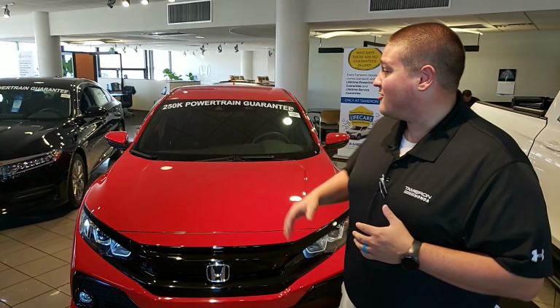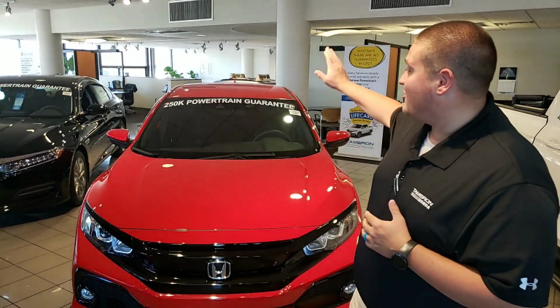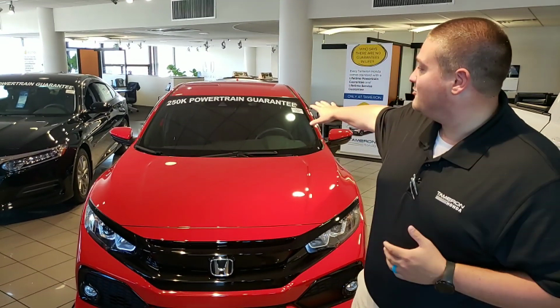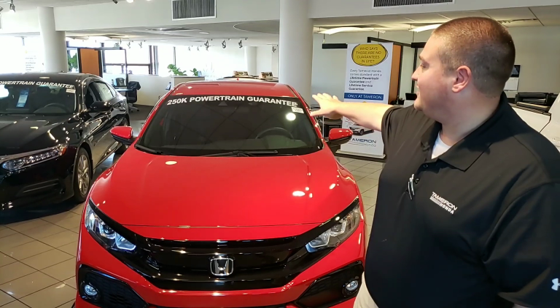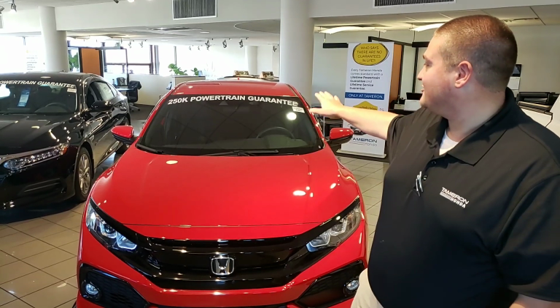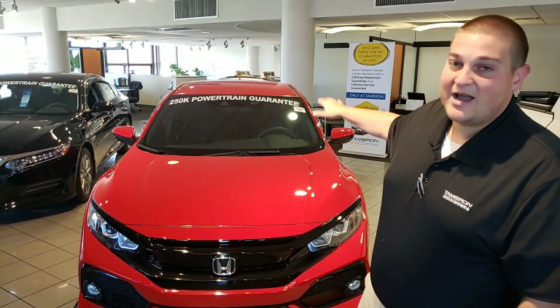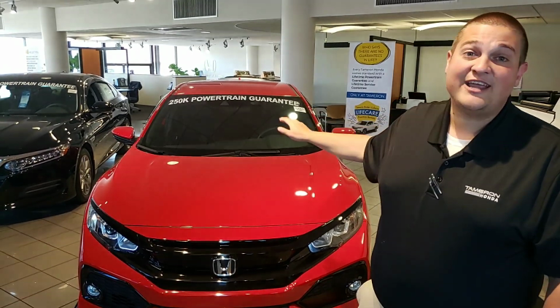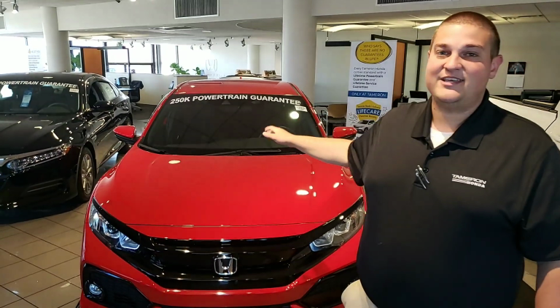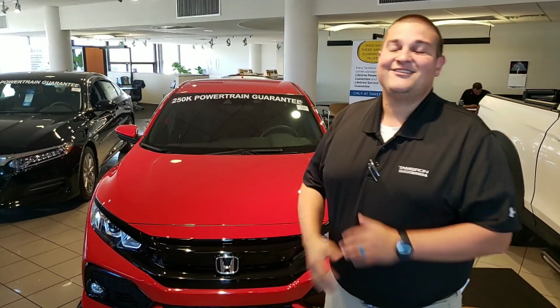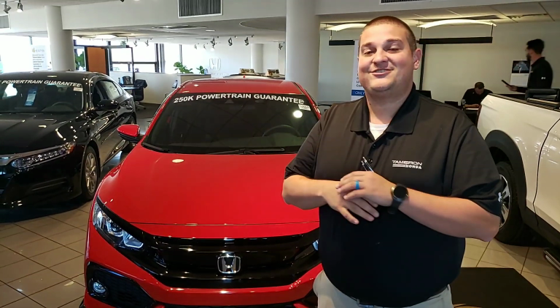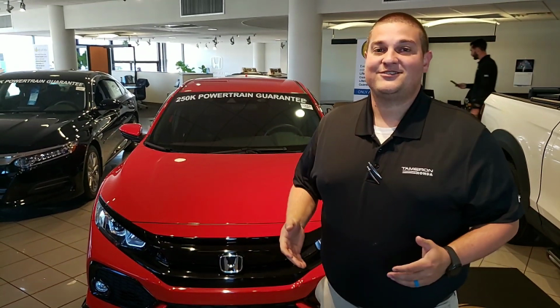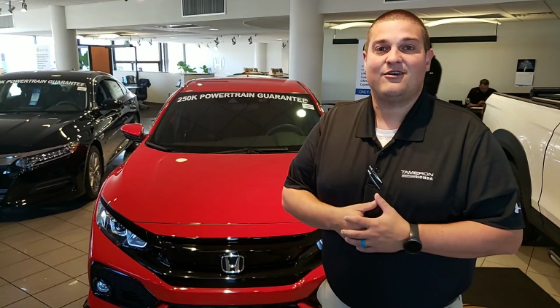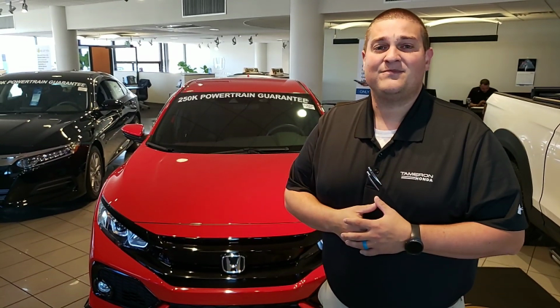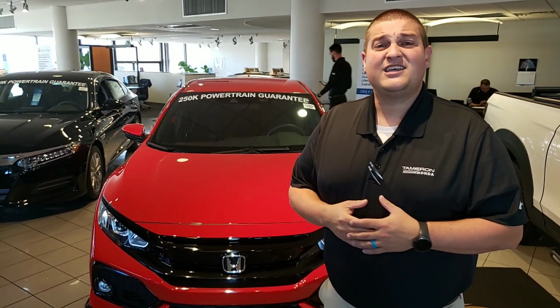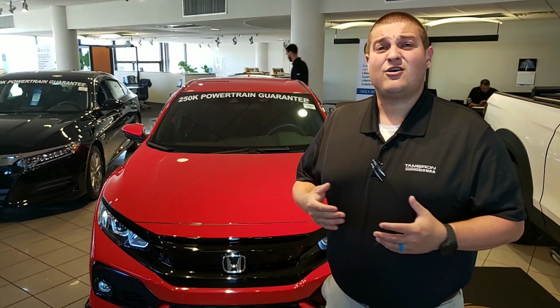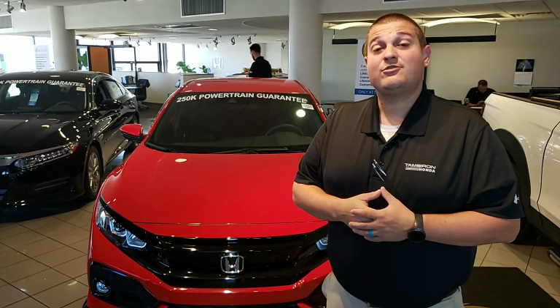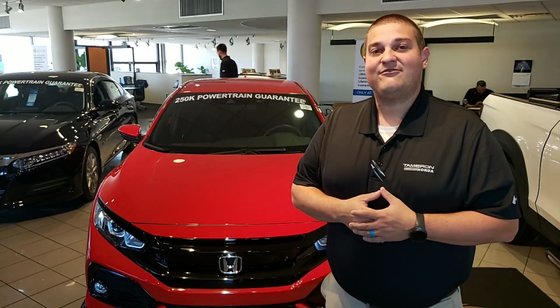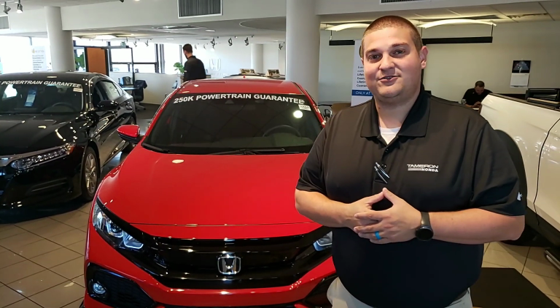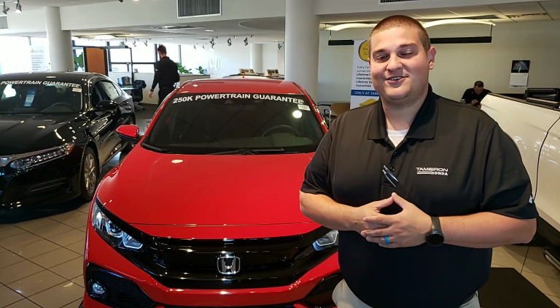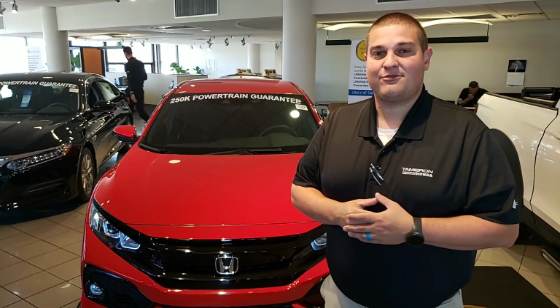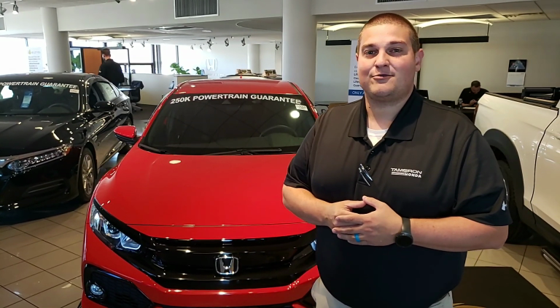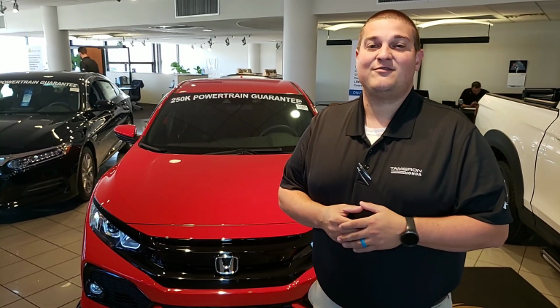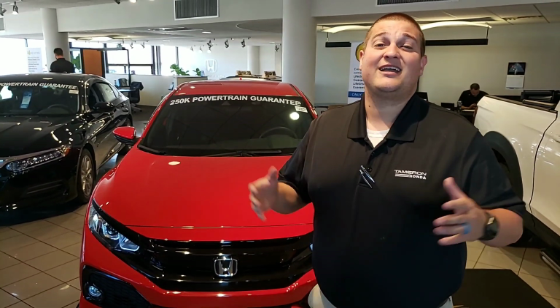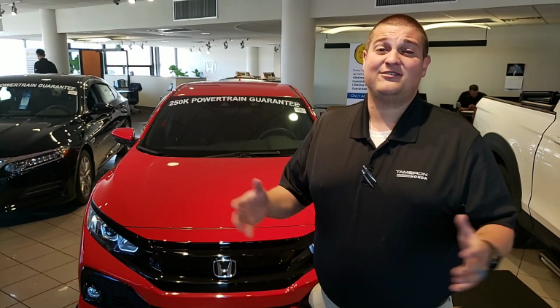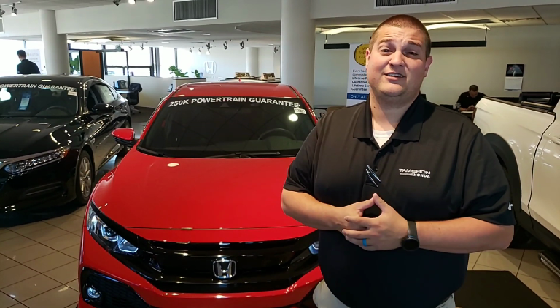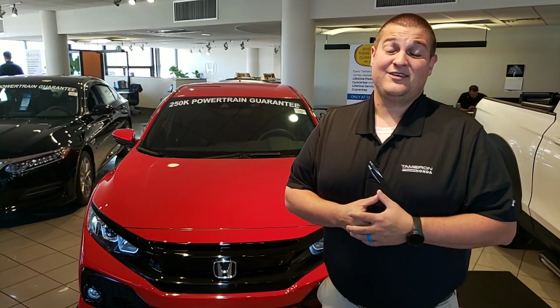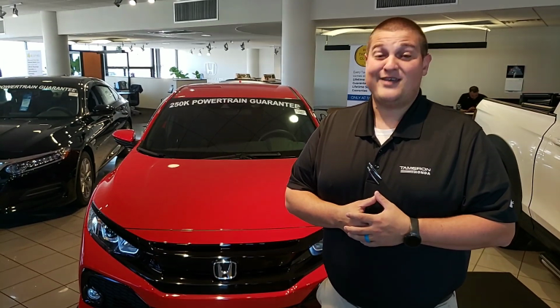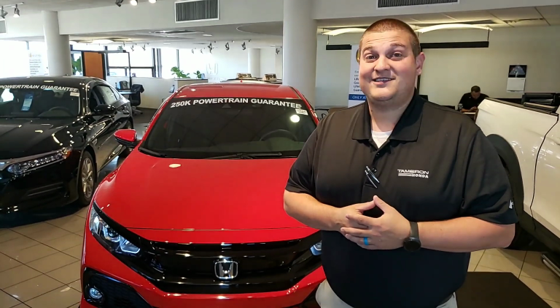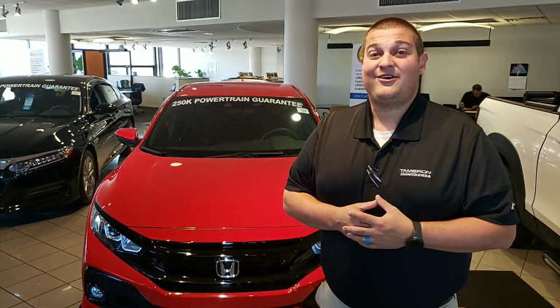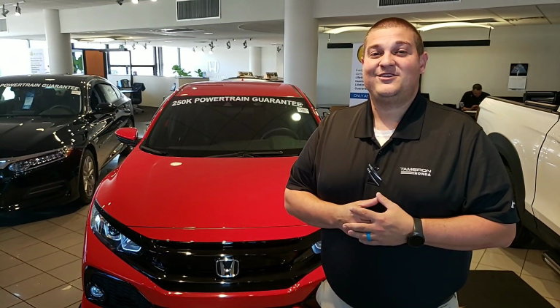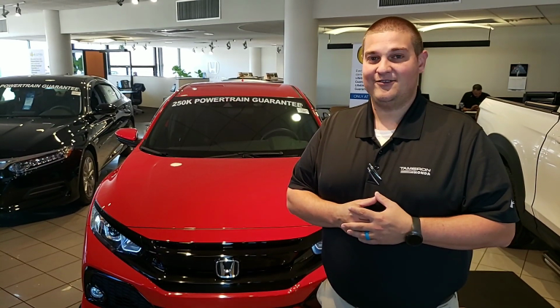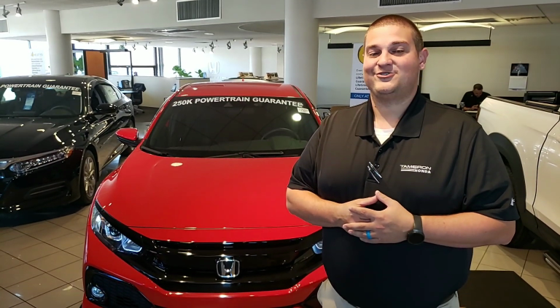We're also home to a 250,000 mile powertrain guarantee — there's just tons of stuff to talk about. Again, give me a call at 205-527-0335. Bobby, I can guarantee you this: when you make it into Tamron Honda, you're going to love the way you're treated.